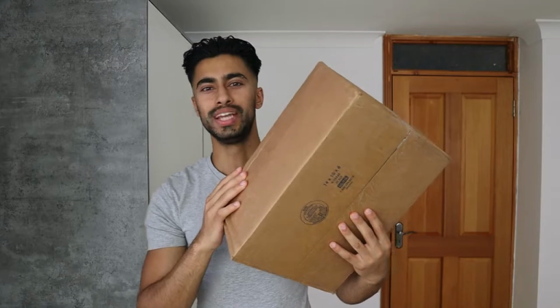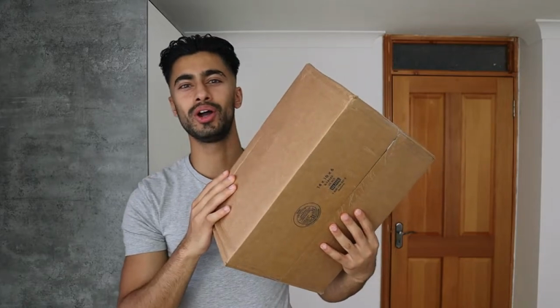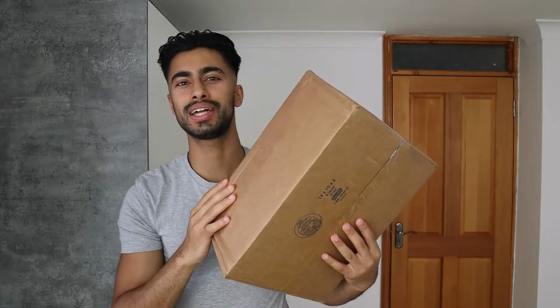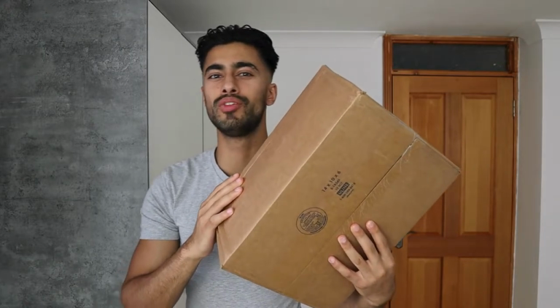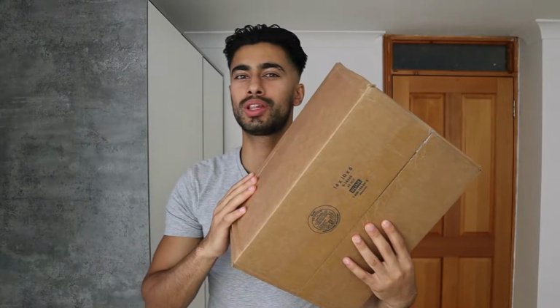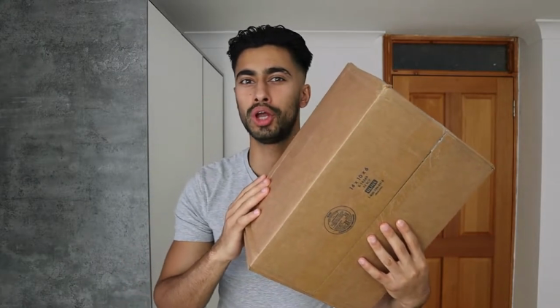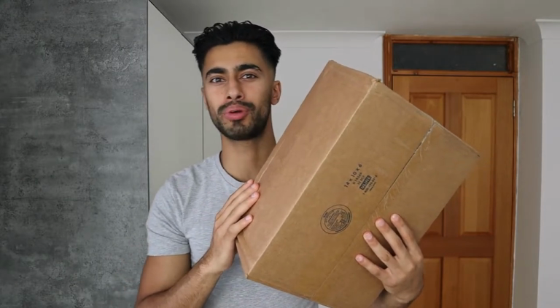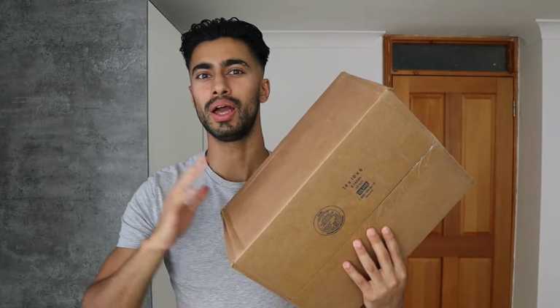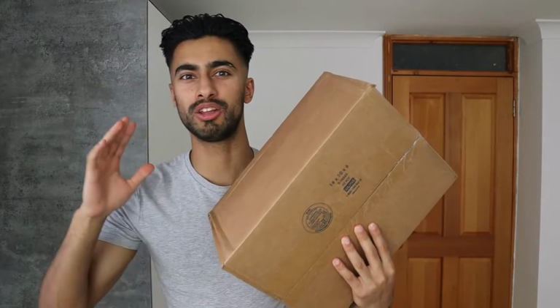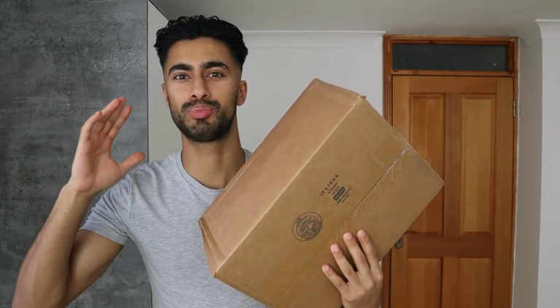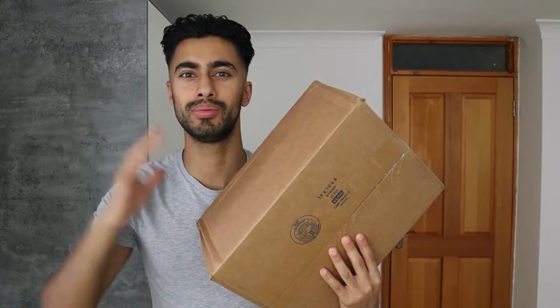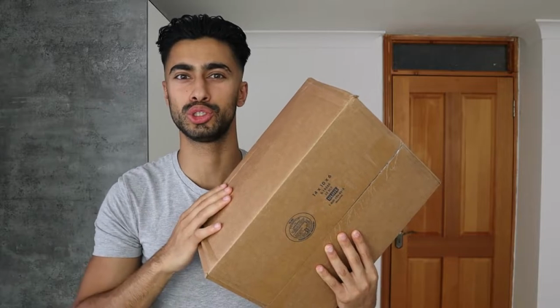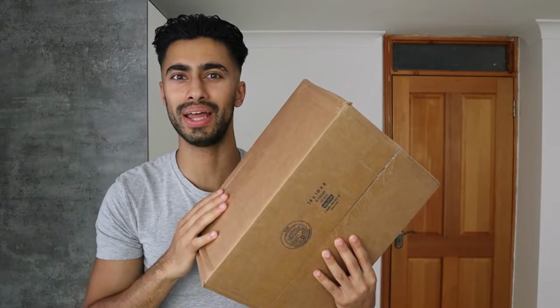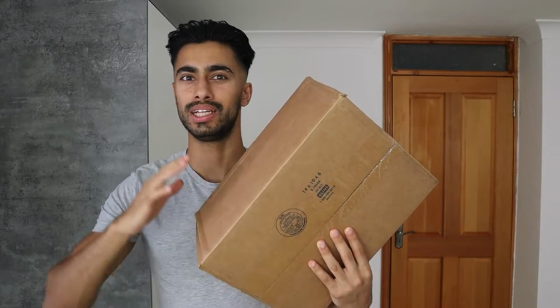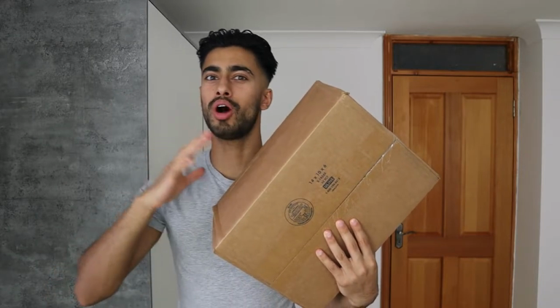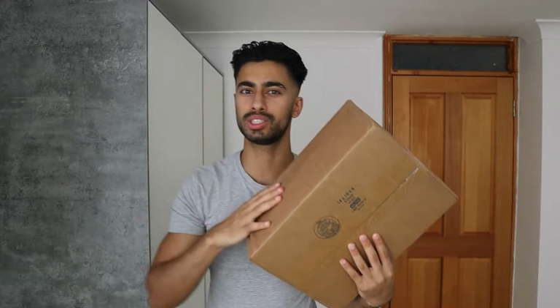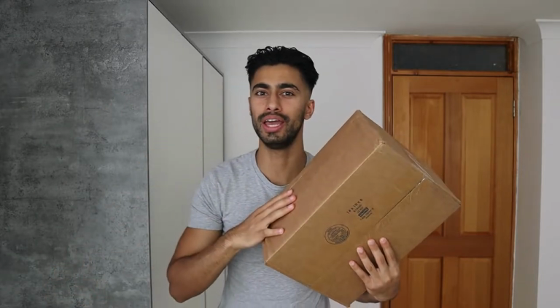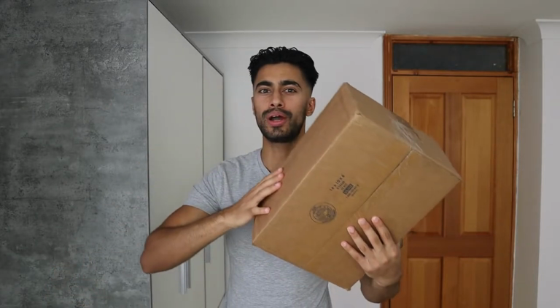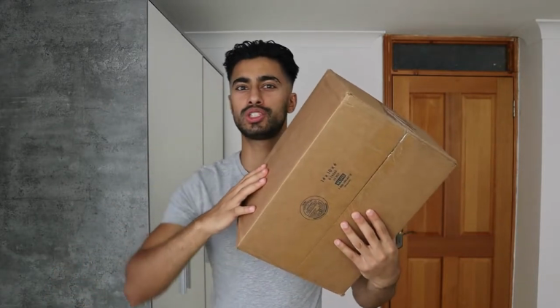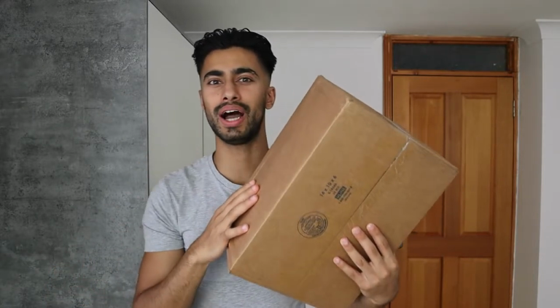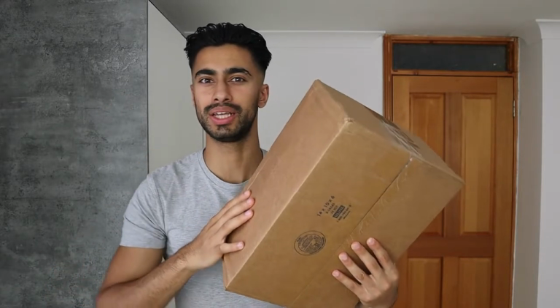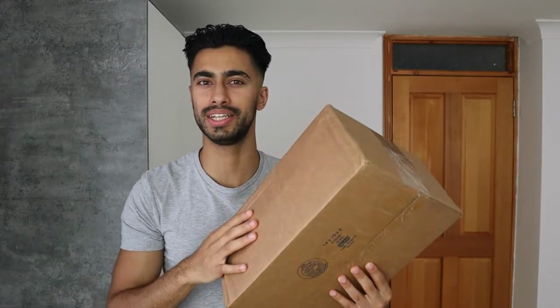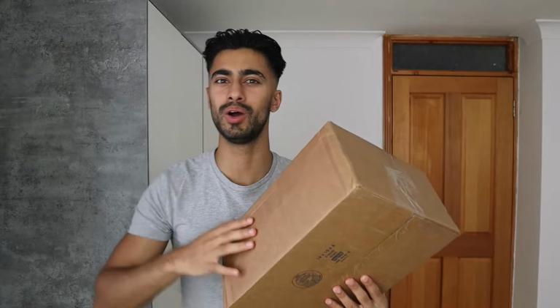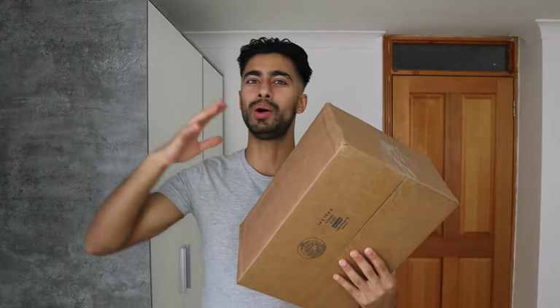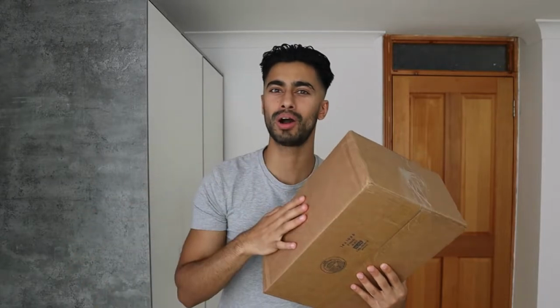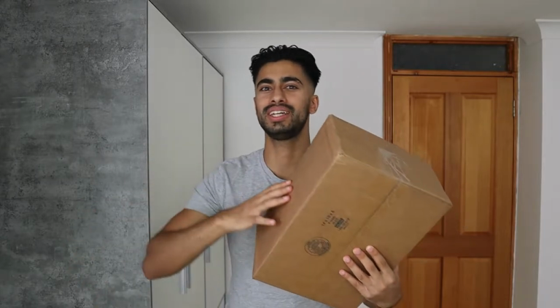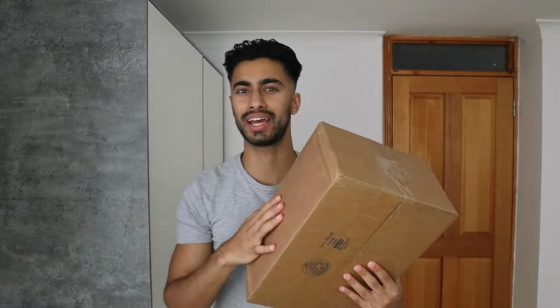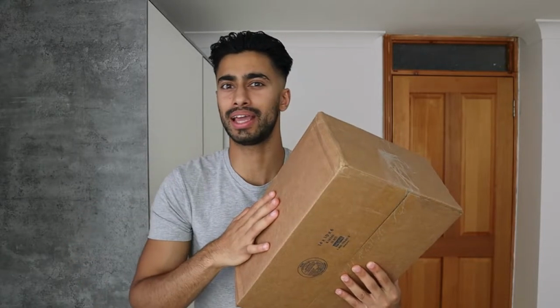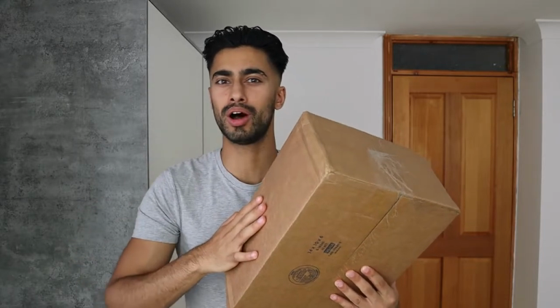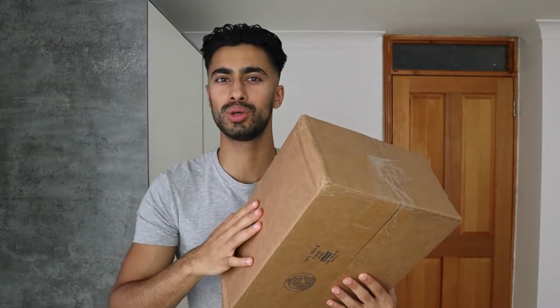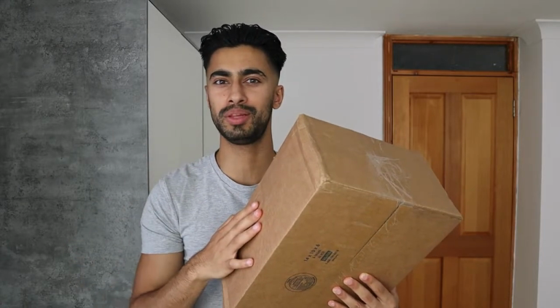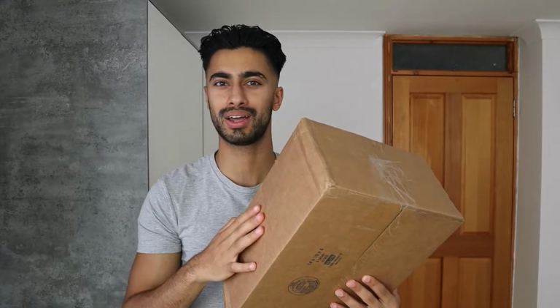In this video, I'd like to go over the Good Life Clothing brand — a brand that provides premium essentials for men. I've got a package here with some of the items, and in this video I want to unbox it, check it out, and then give you my honest thoughts and feedback.